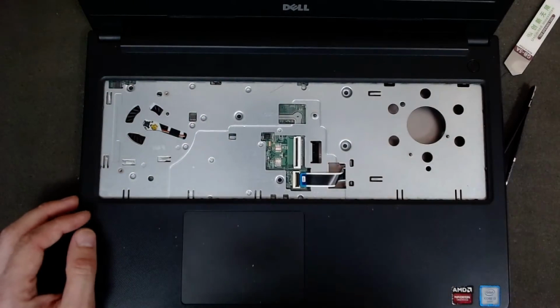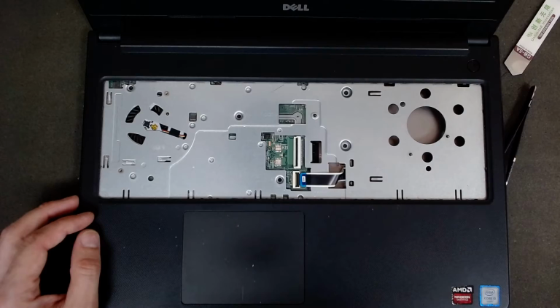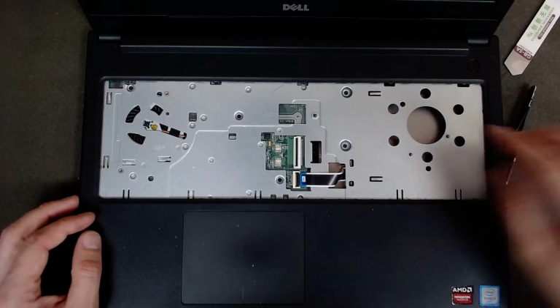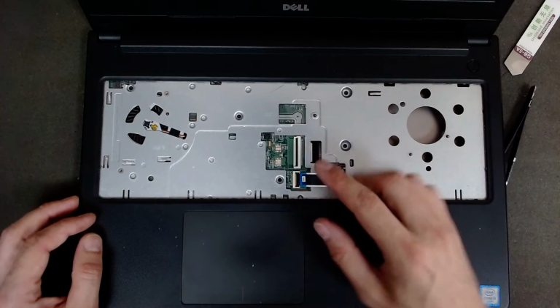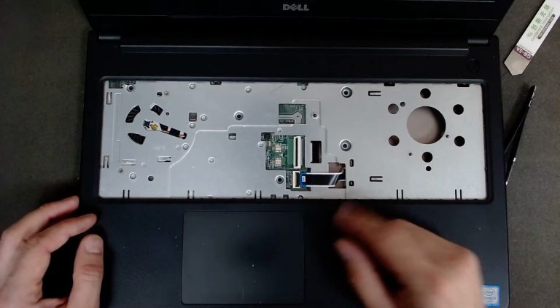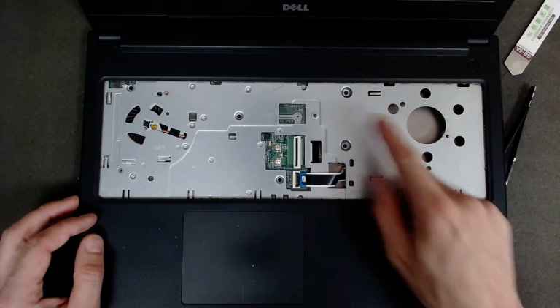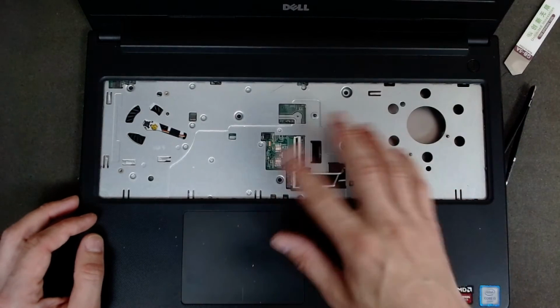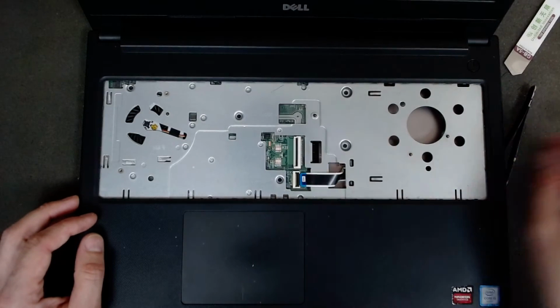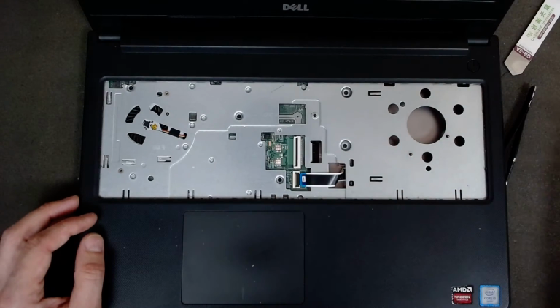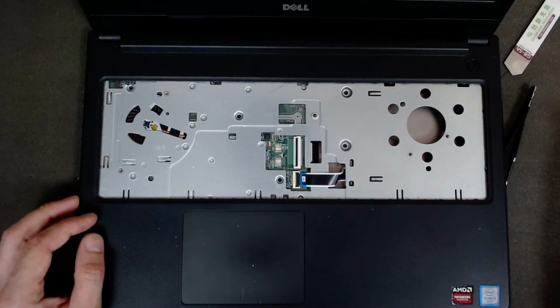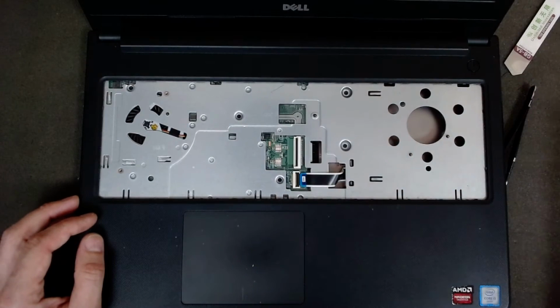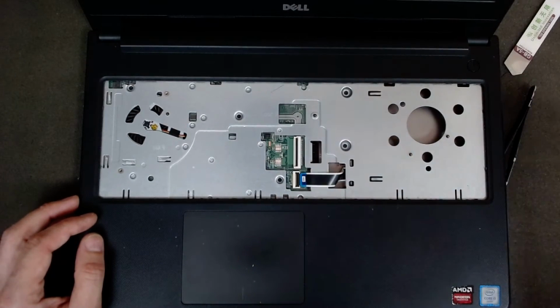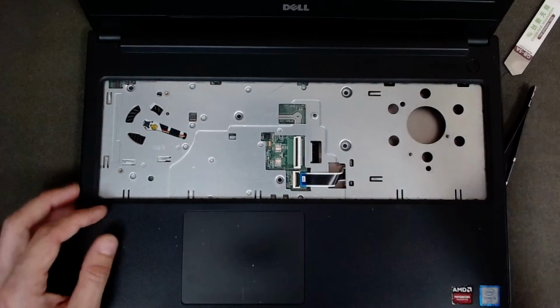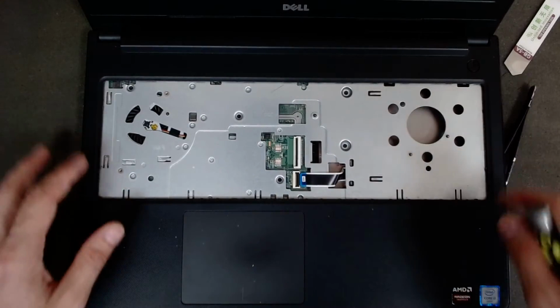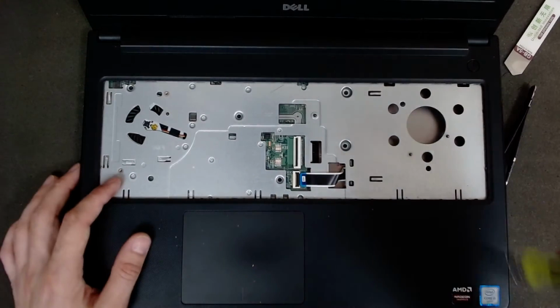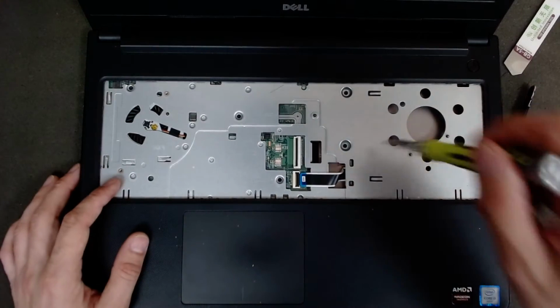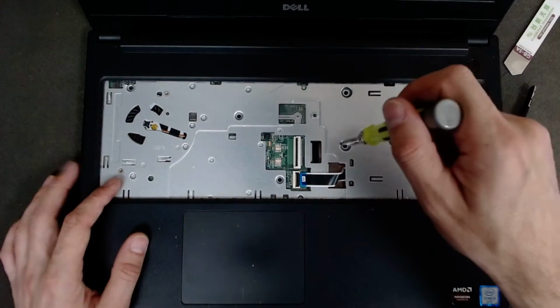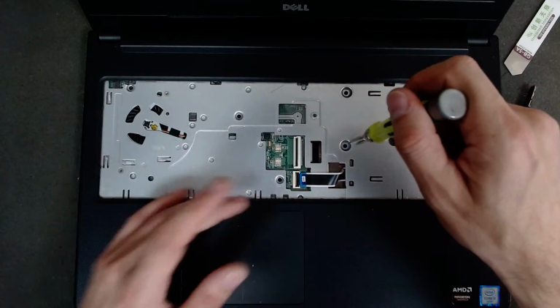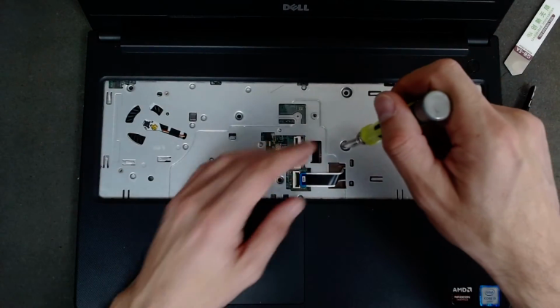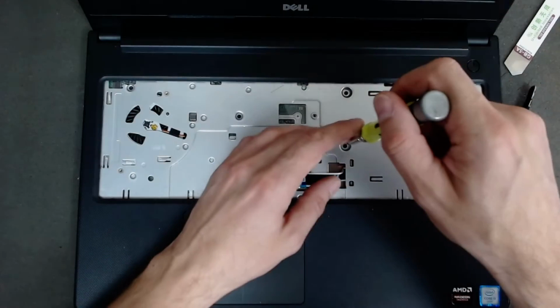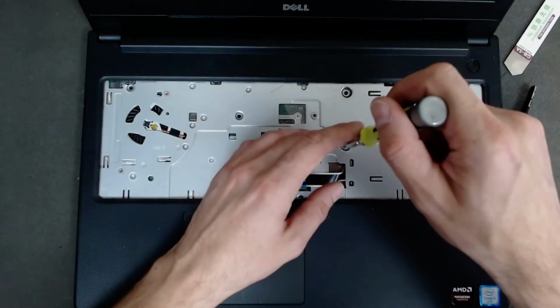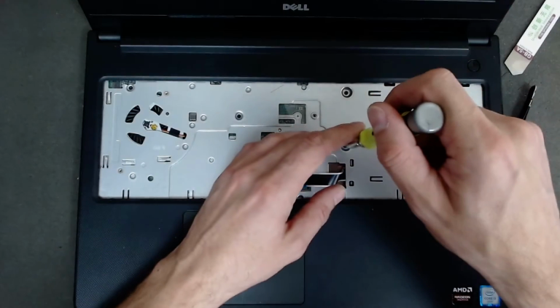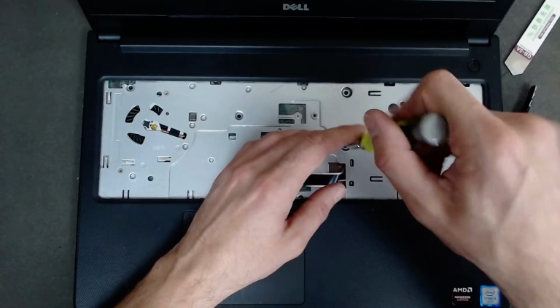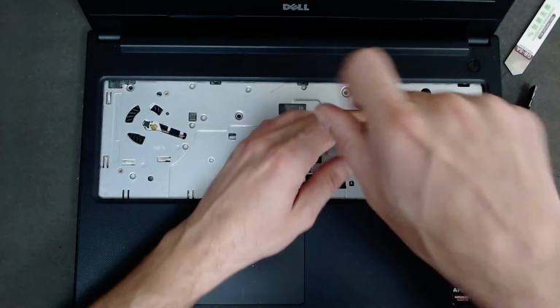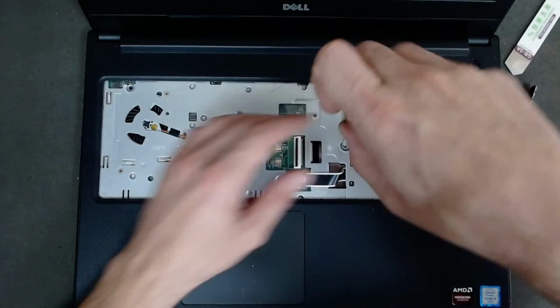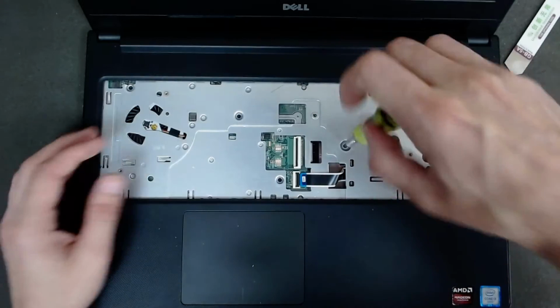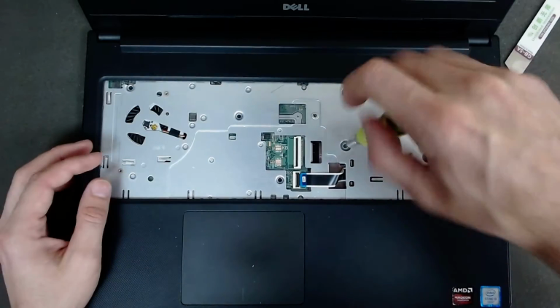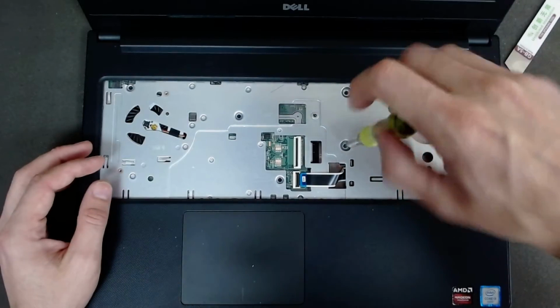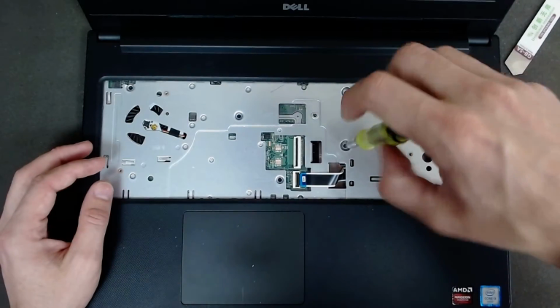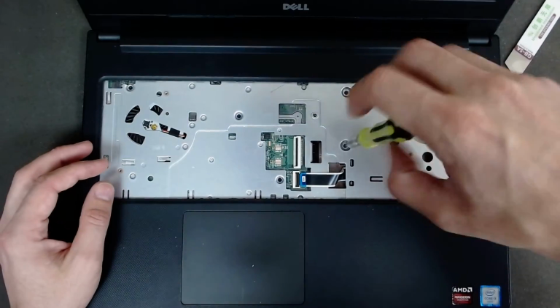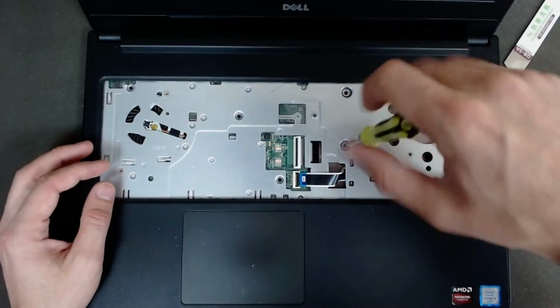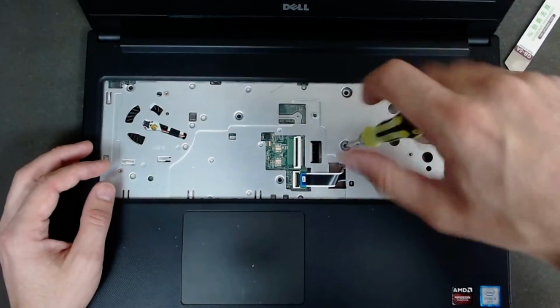Now we're going to remove the screws which are under the keyboard and we're going to try to separate both of the plastics.